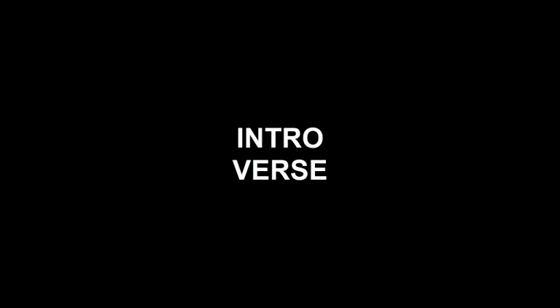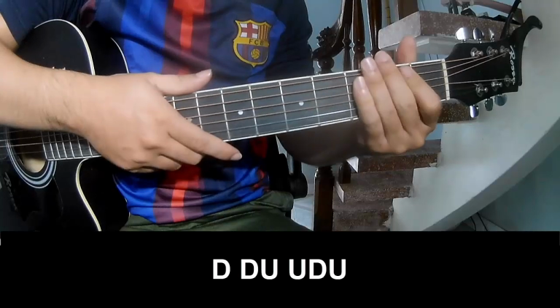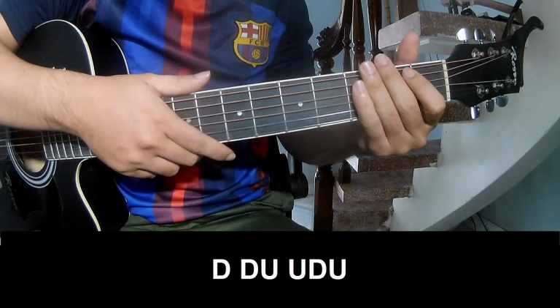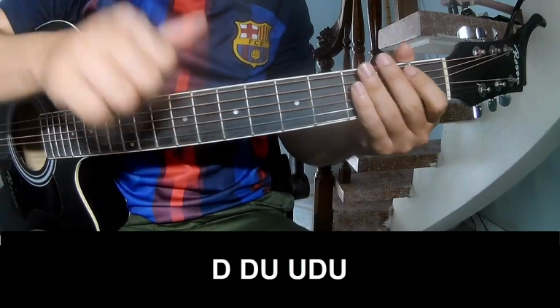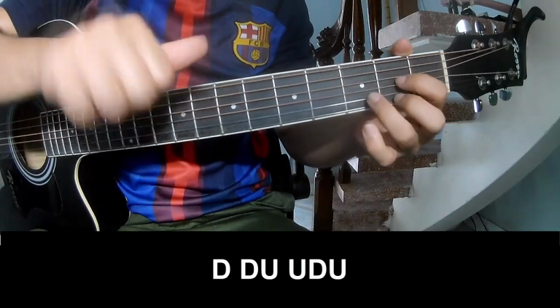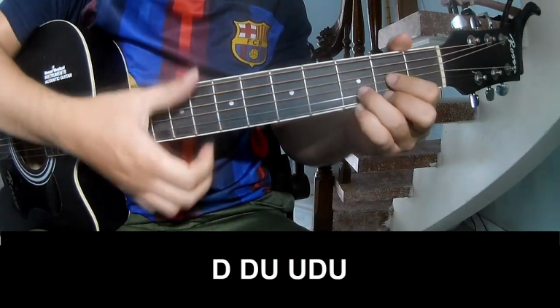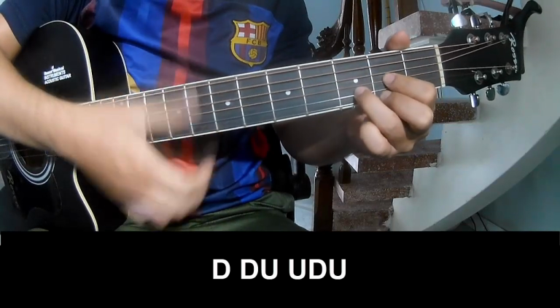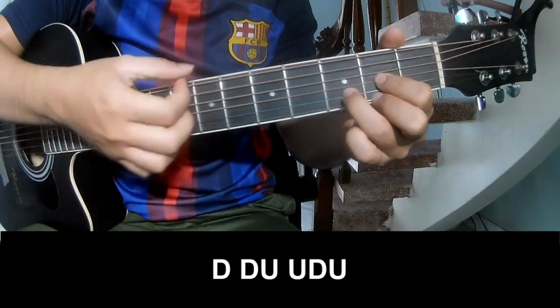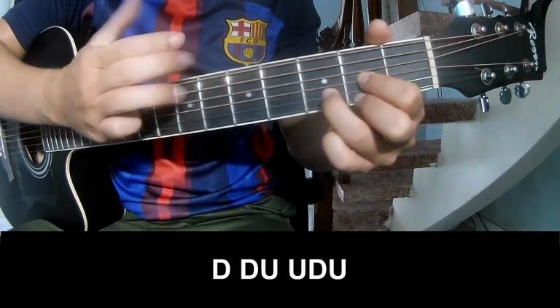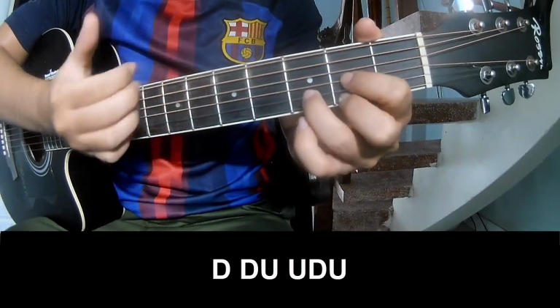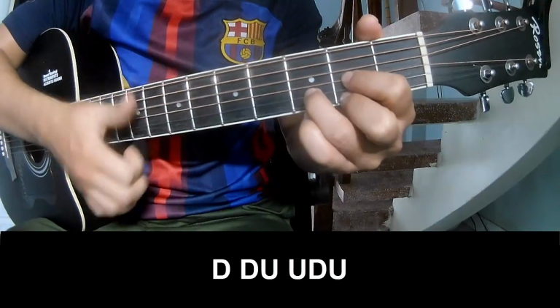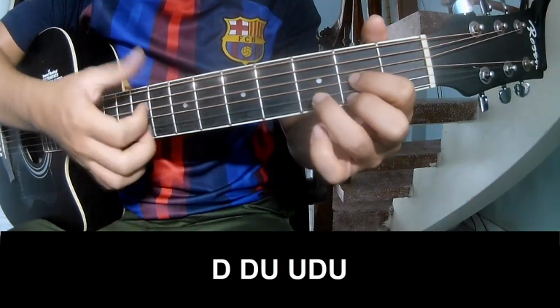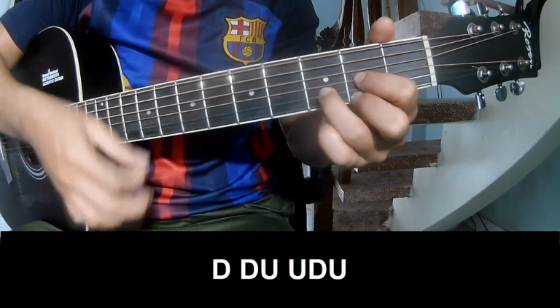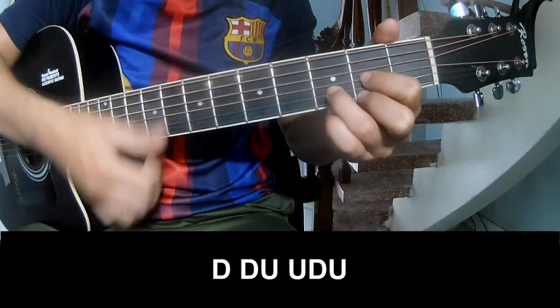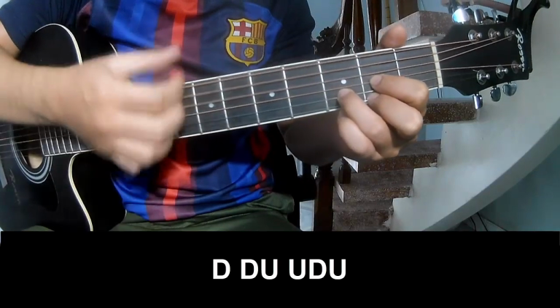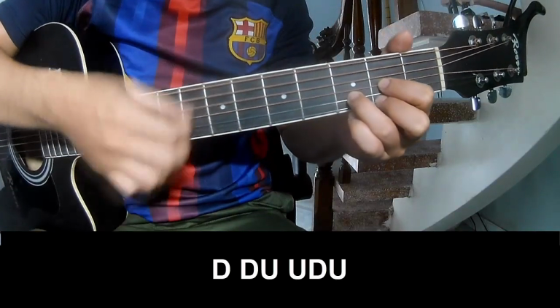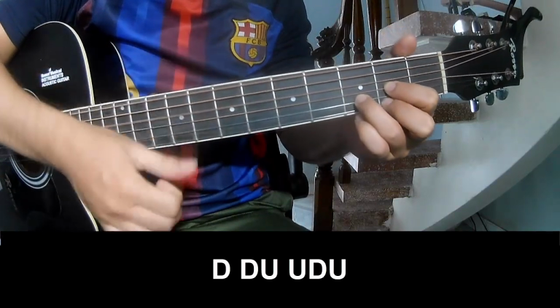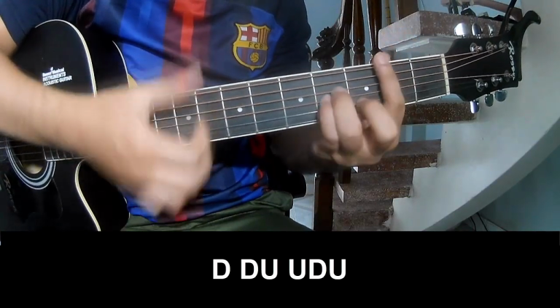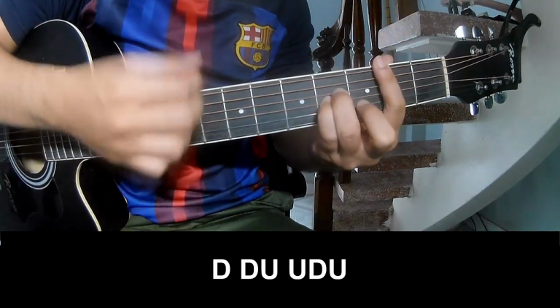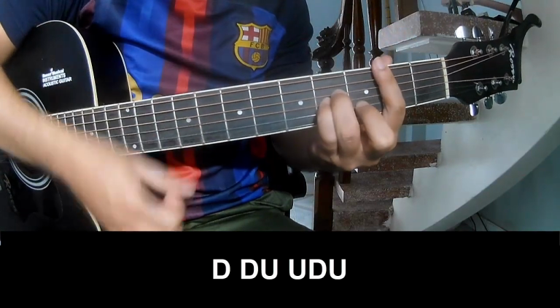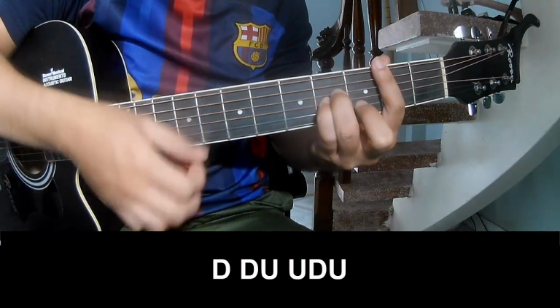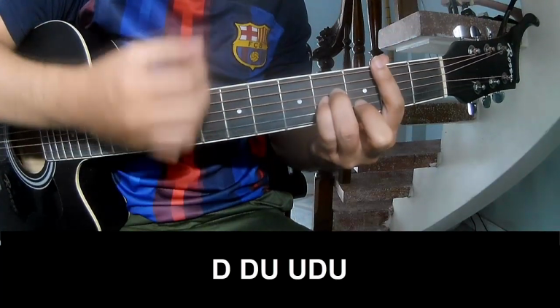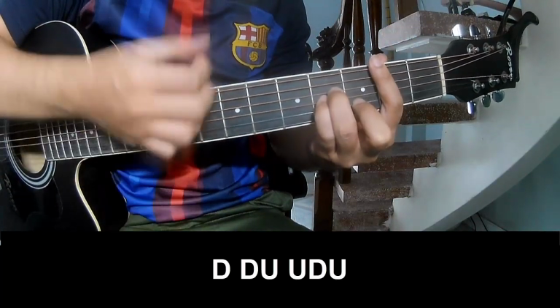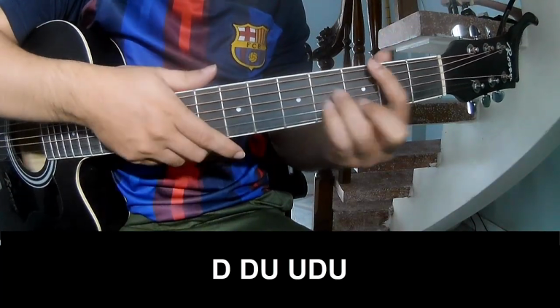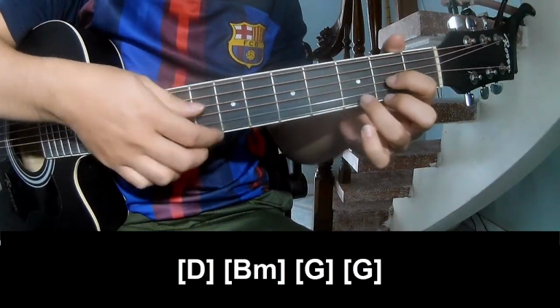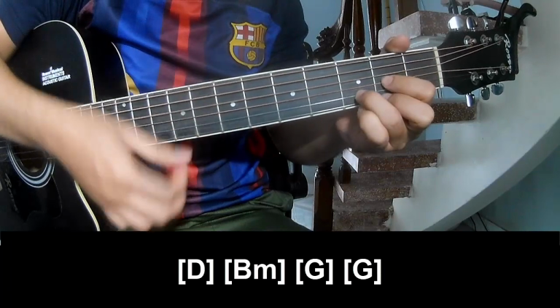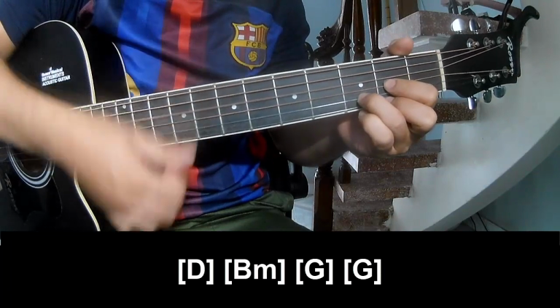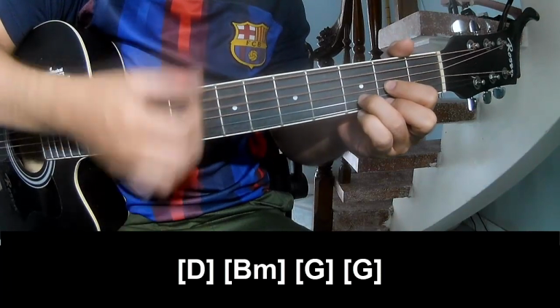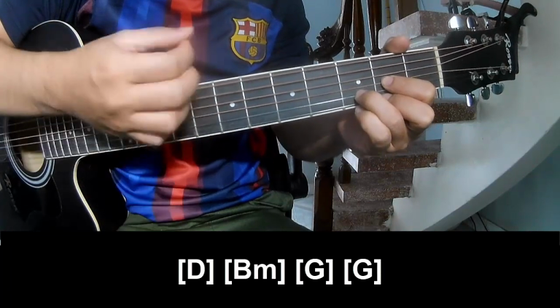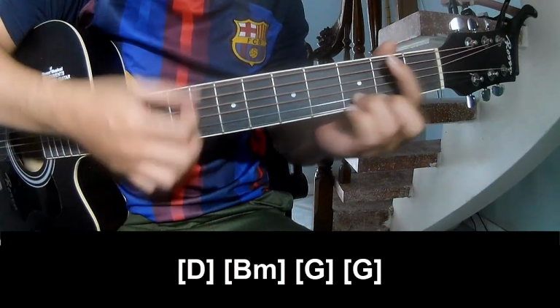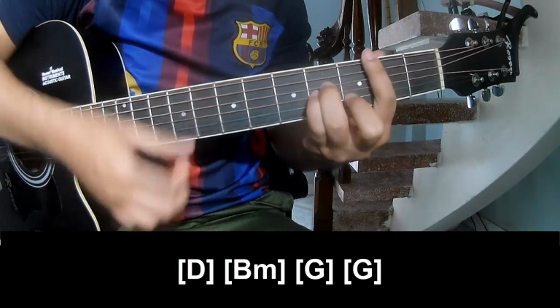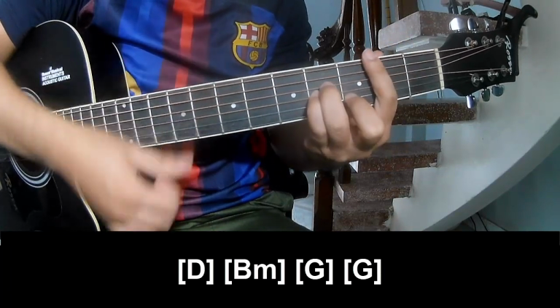The guitar in the first should play: down down up up, down down, down down up, up down, down down up, down, down, up, up down.